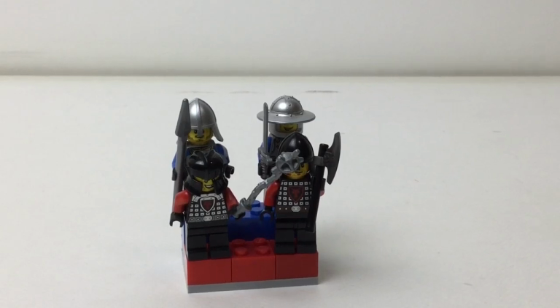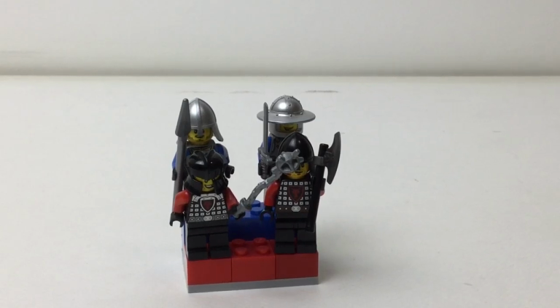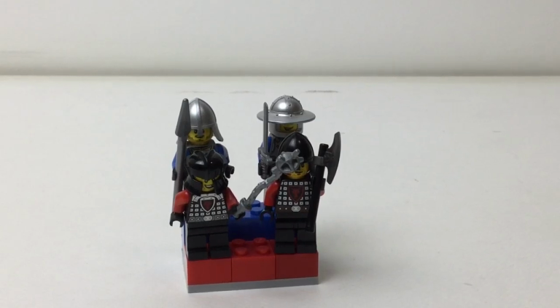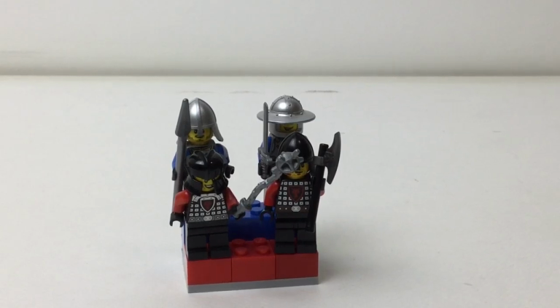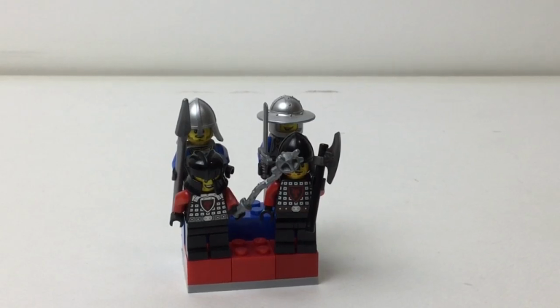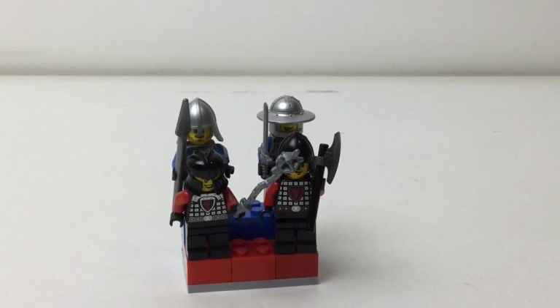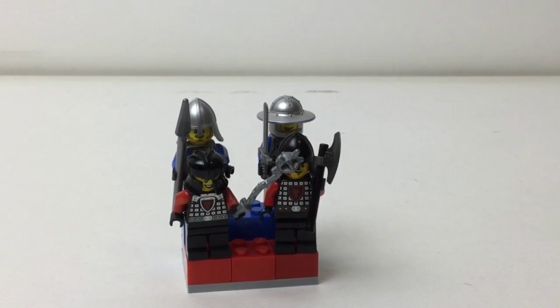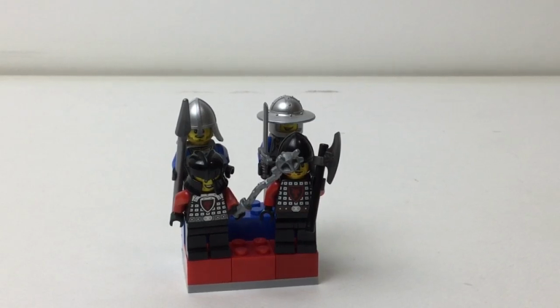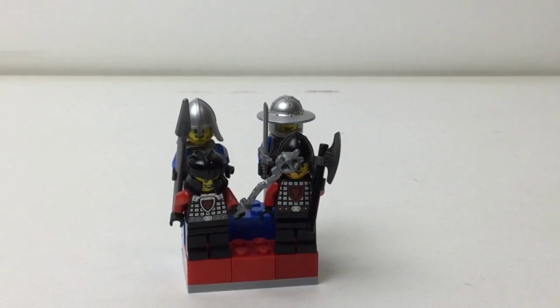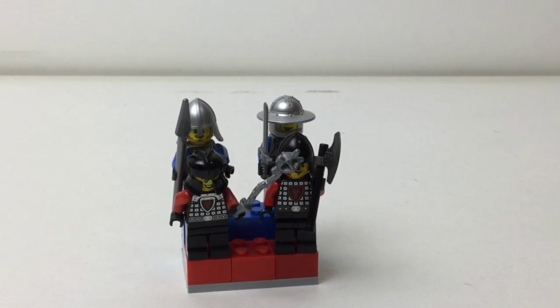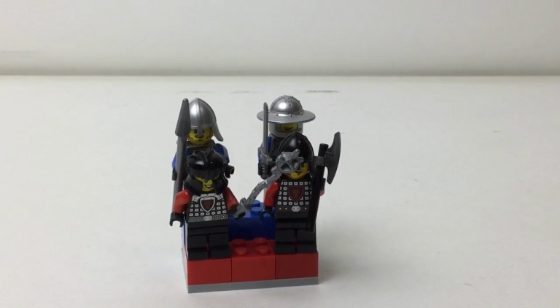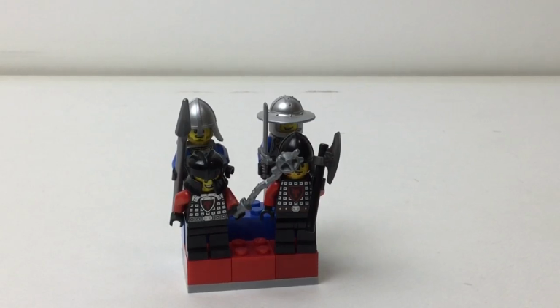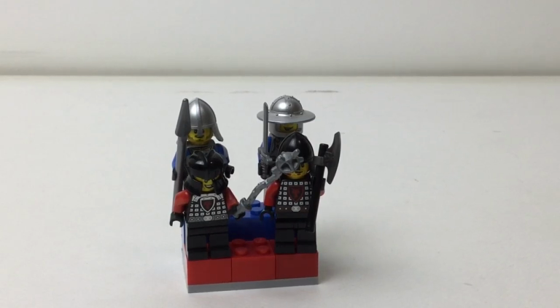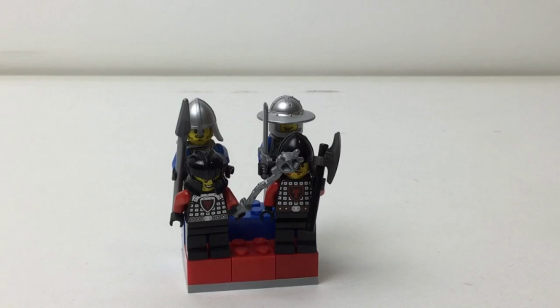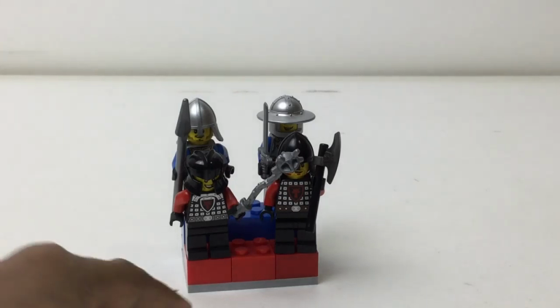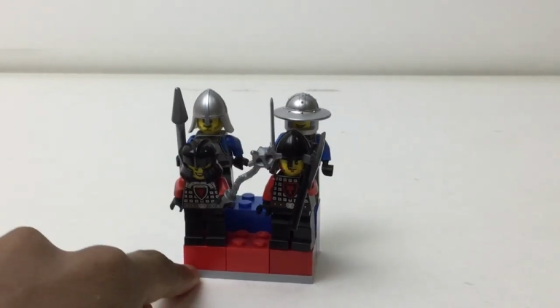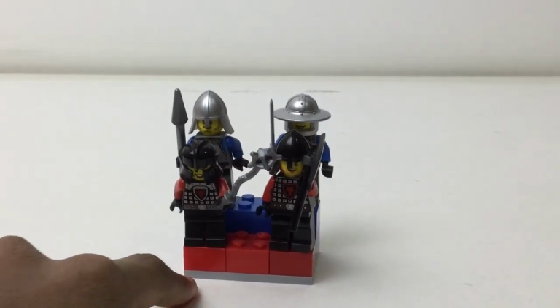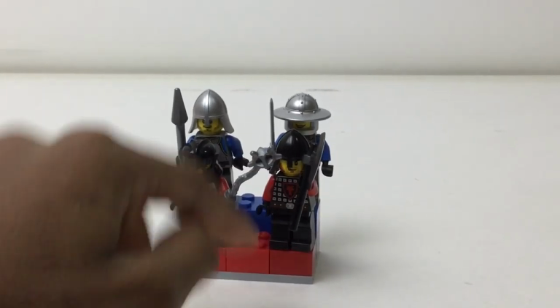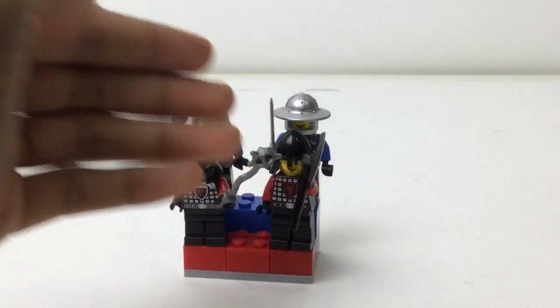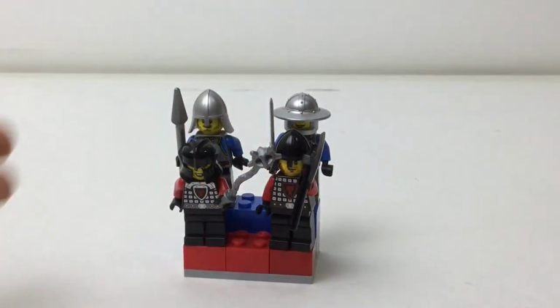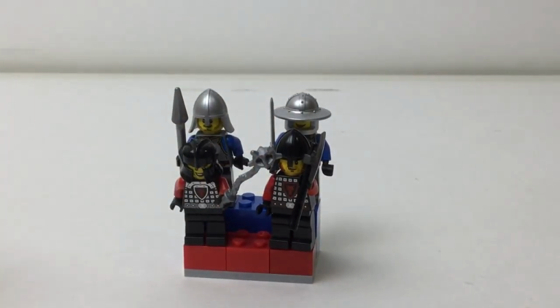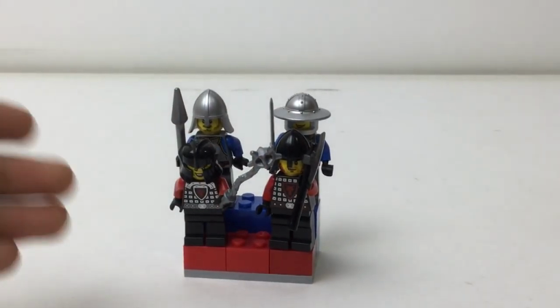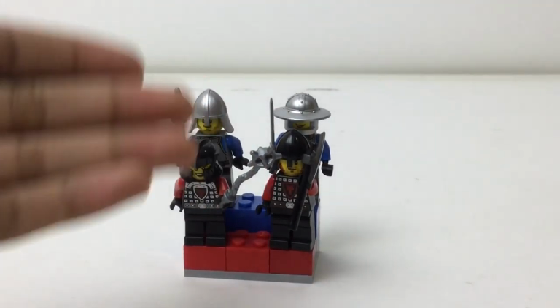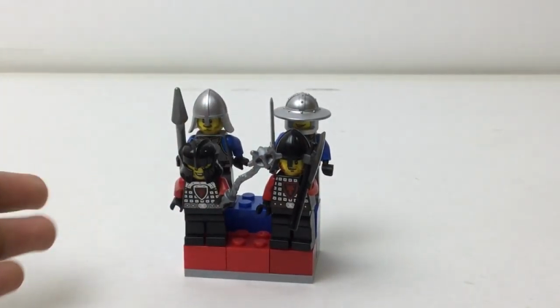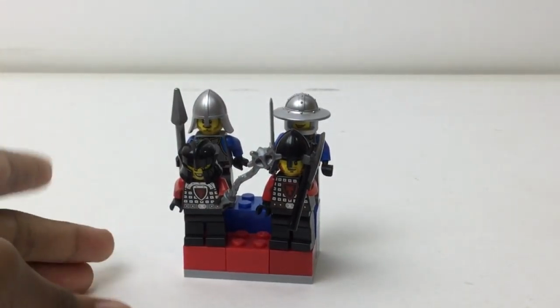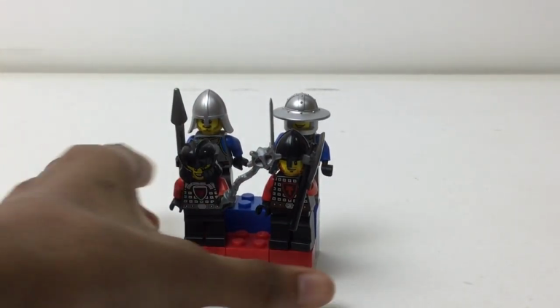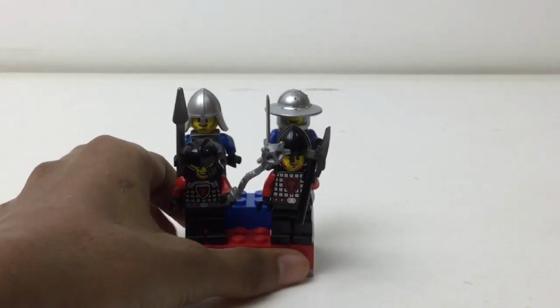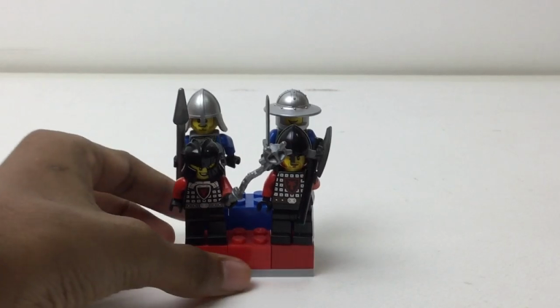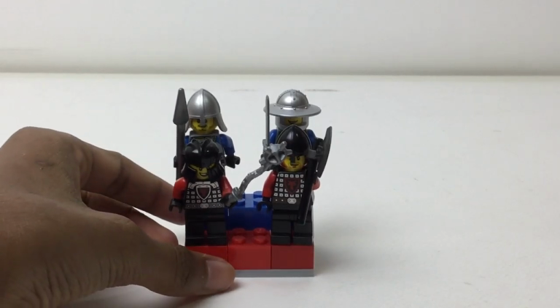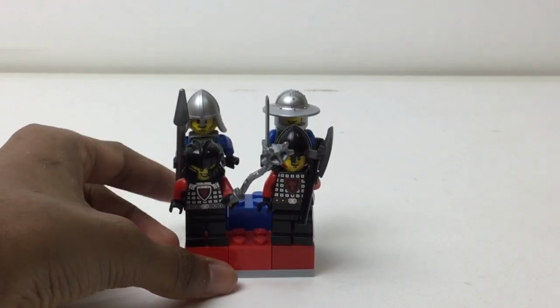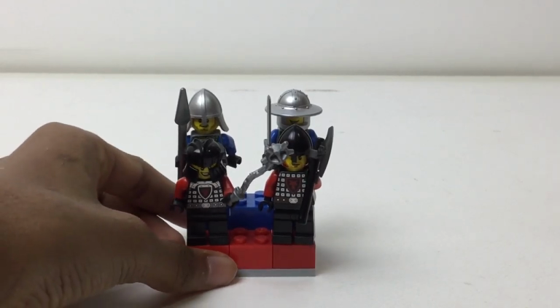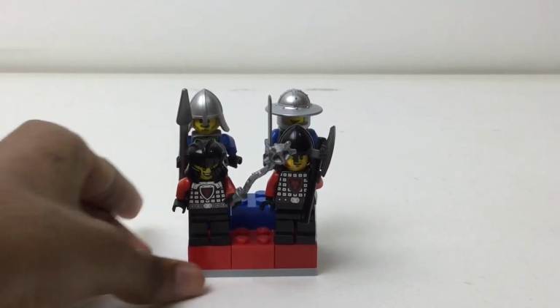Hello there everybody, Mbix here with another quick look at a tiny minifigure sound. This is just for my castle theme. I obviously made red at the bottom for the bad guys and blue at the top for the good guys, and the prints look good and I think they look good together.